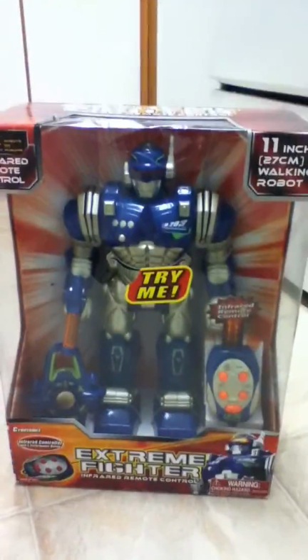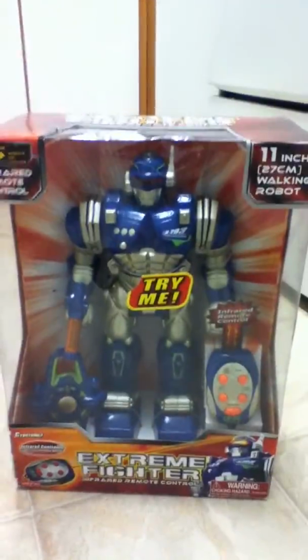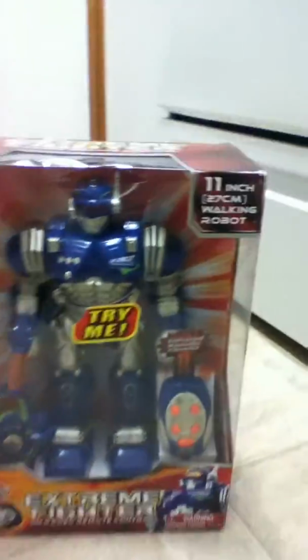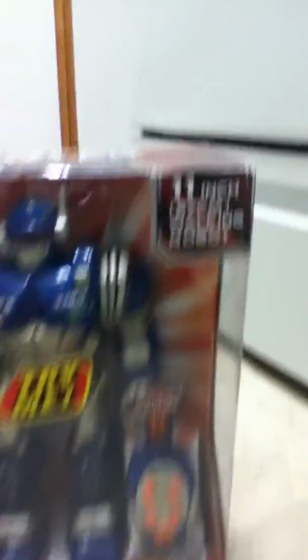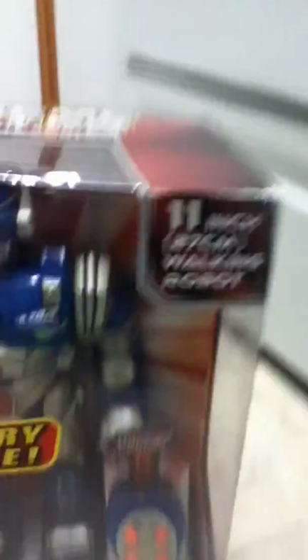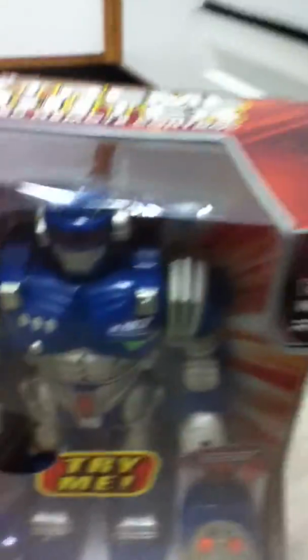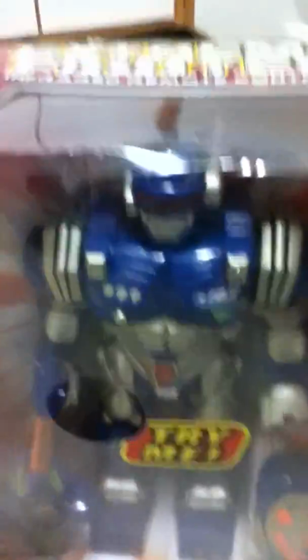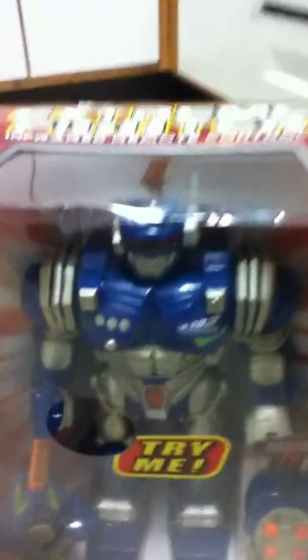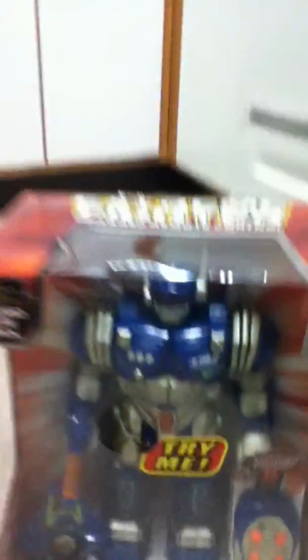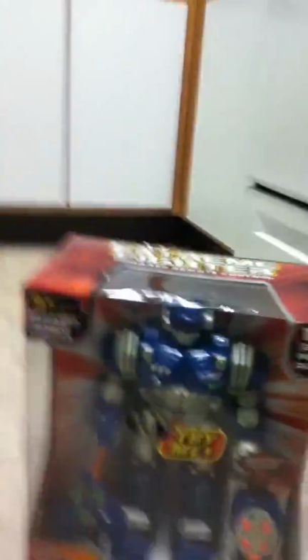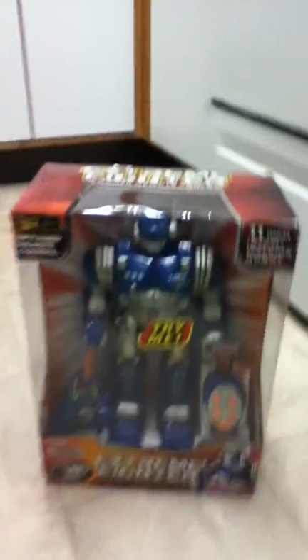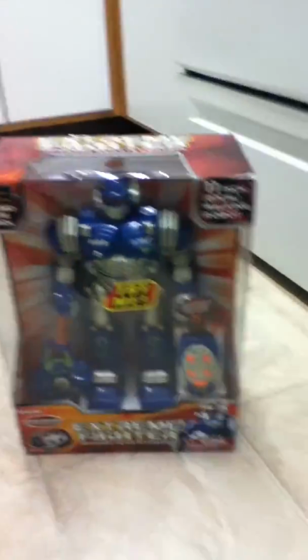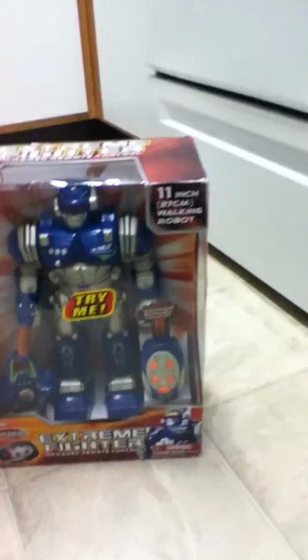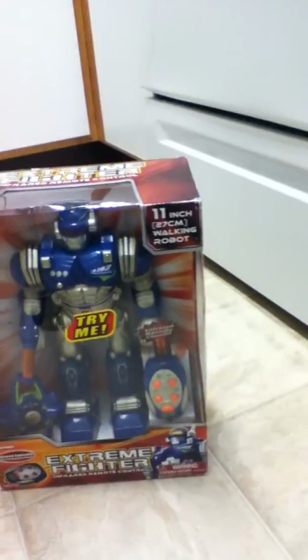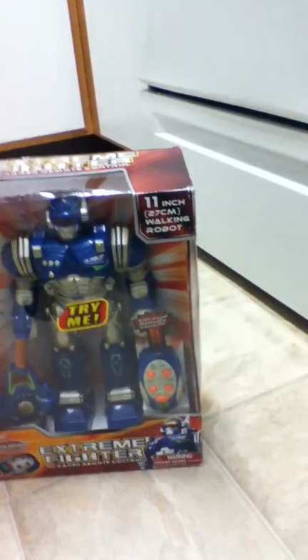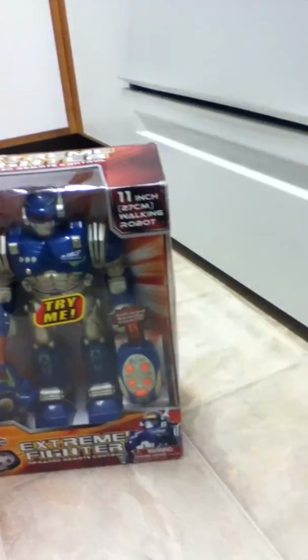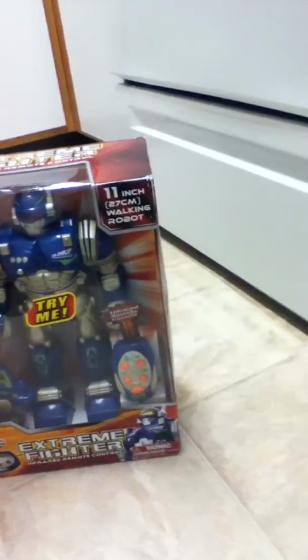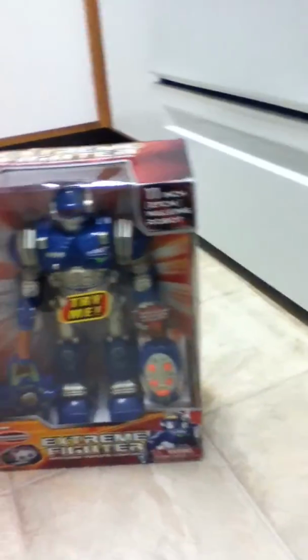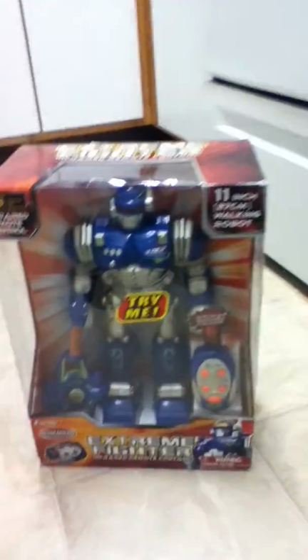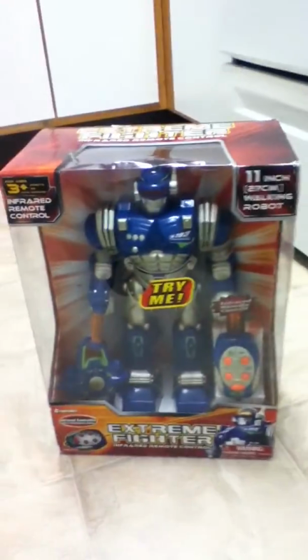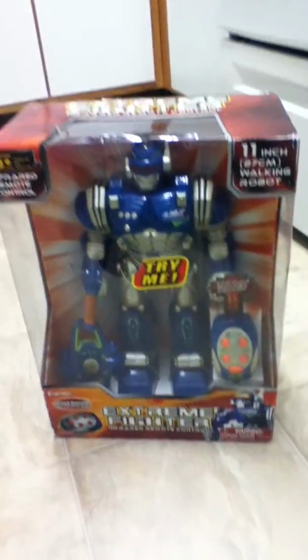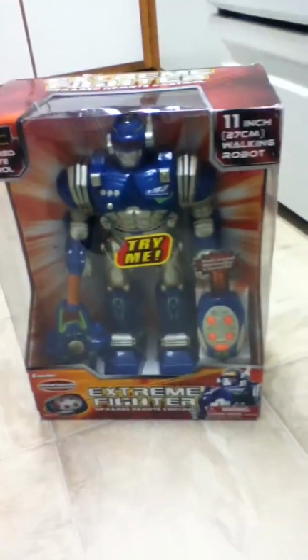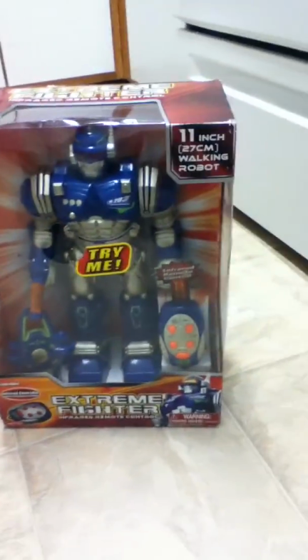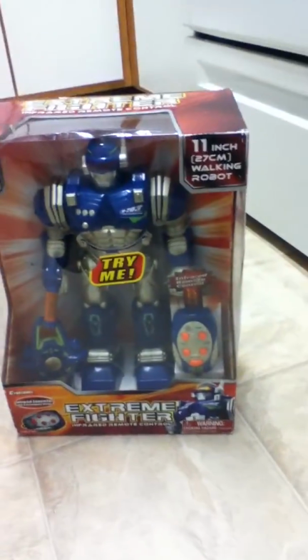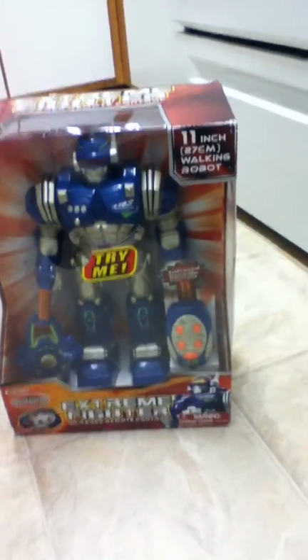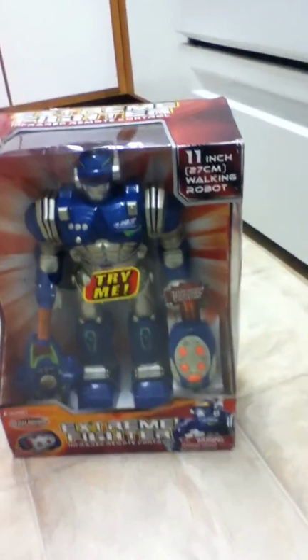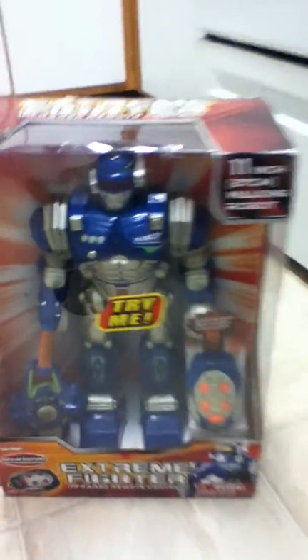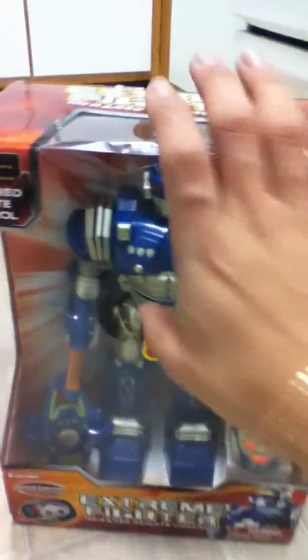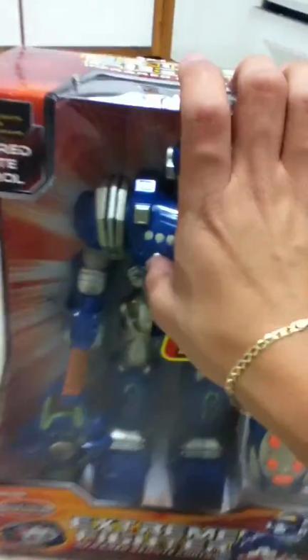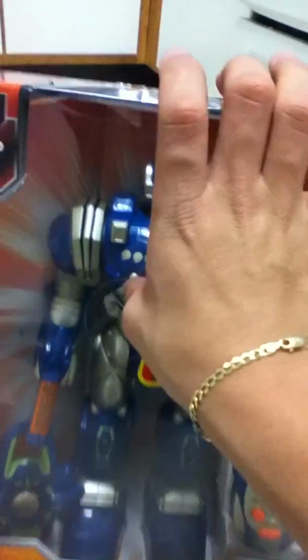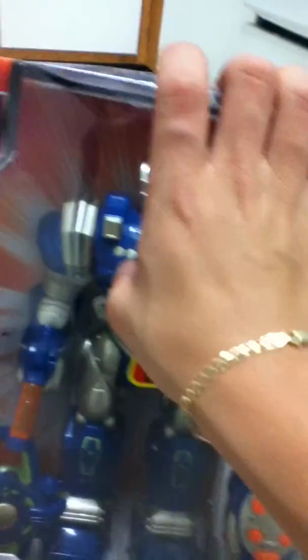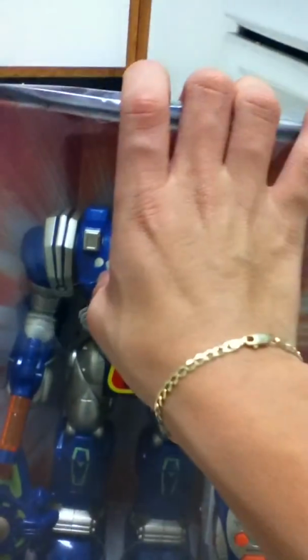These were $20 and they were on clearance, so I got mine for $10. I got lucky. So I'm going to open it, but he talks.